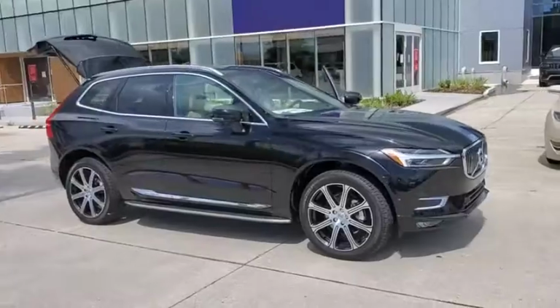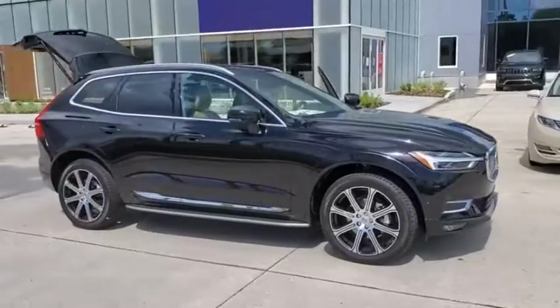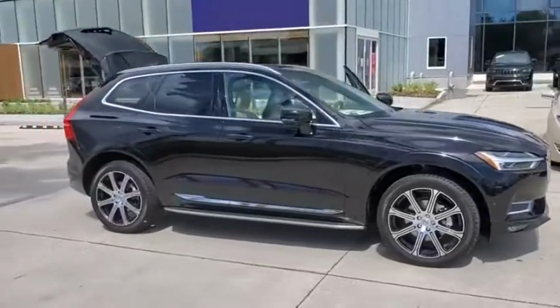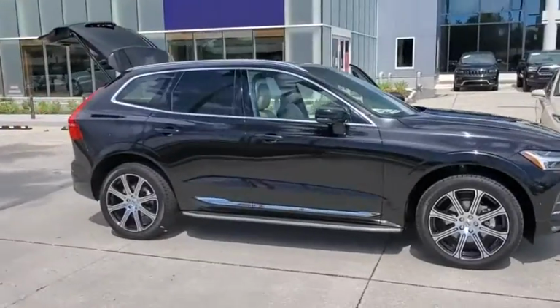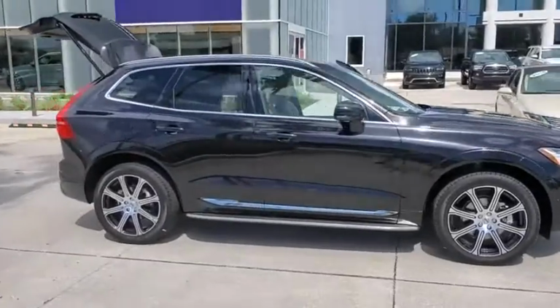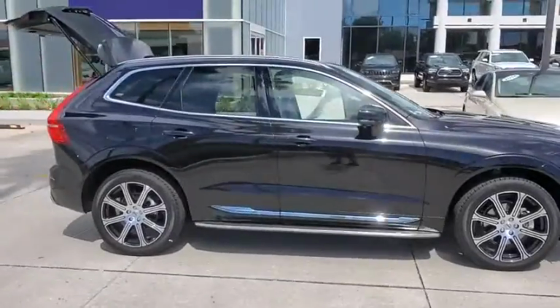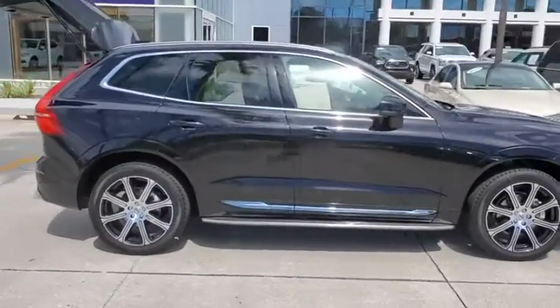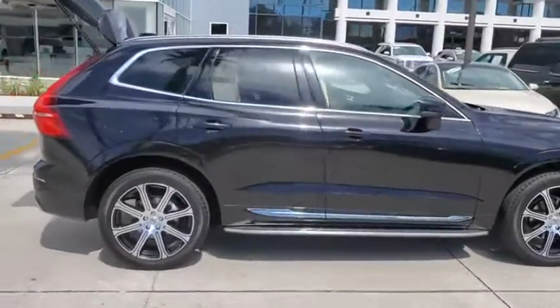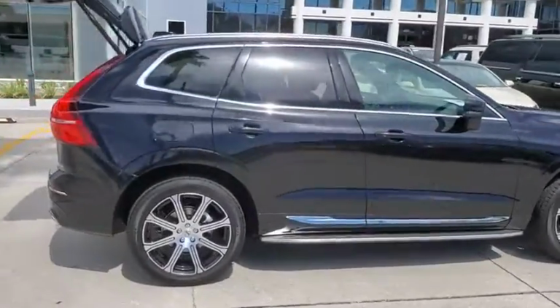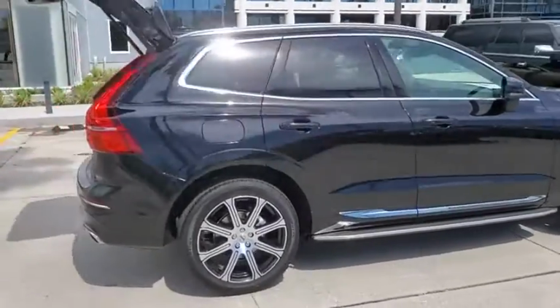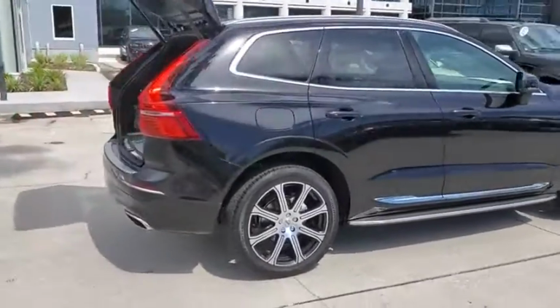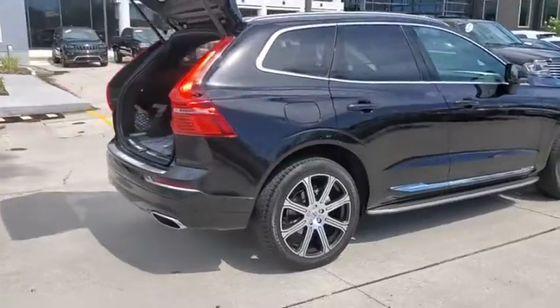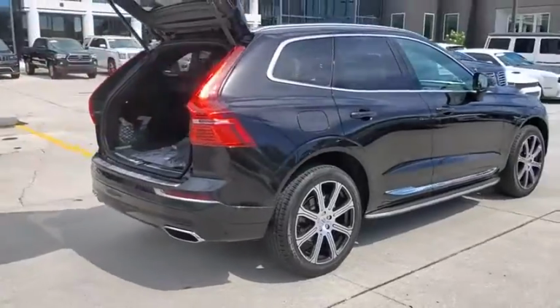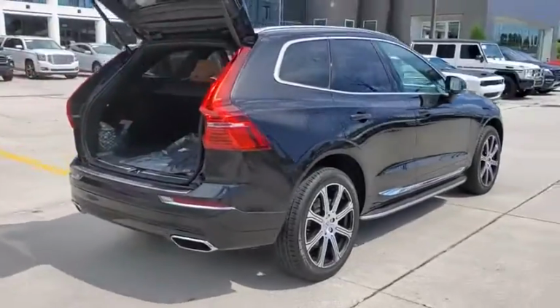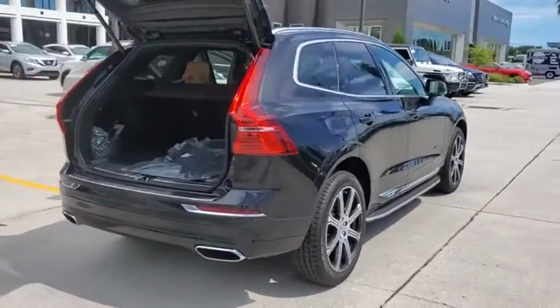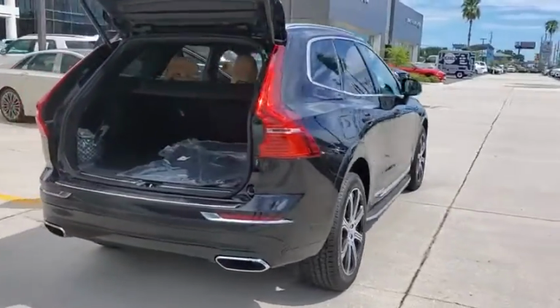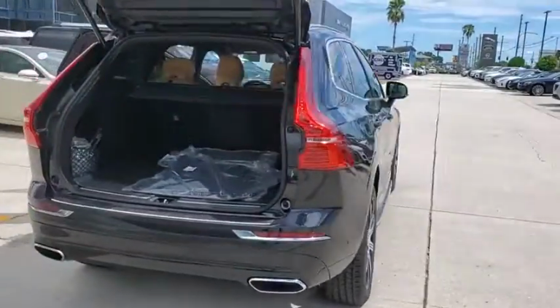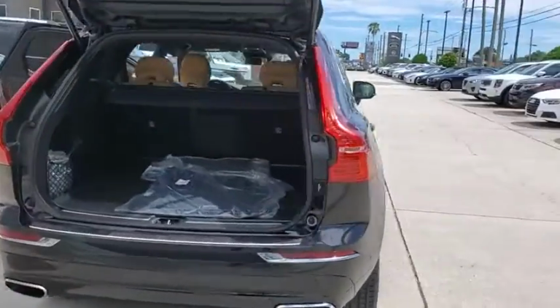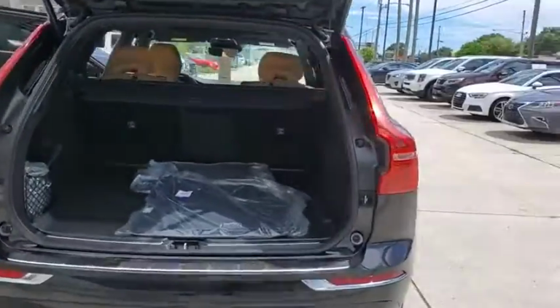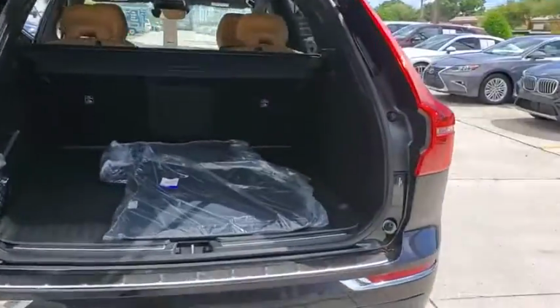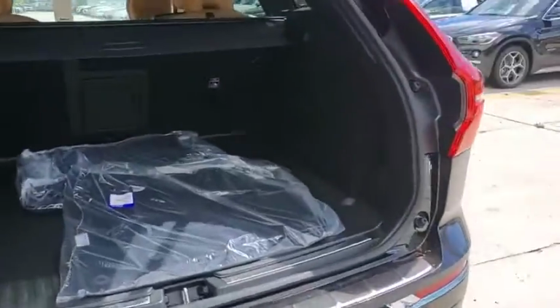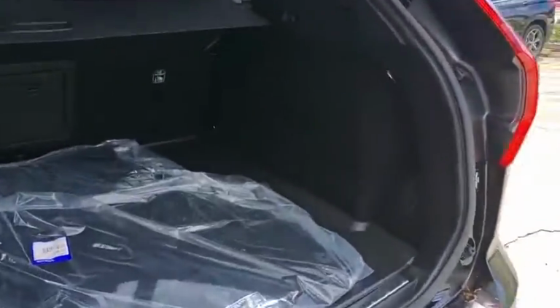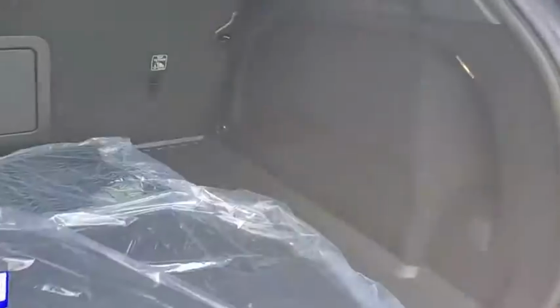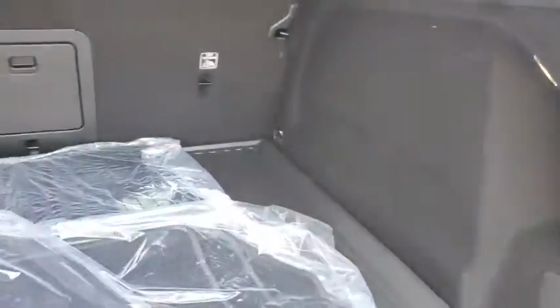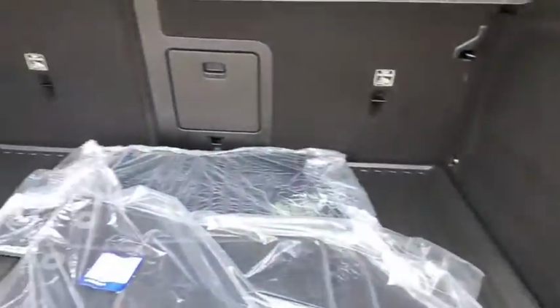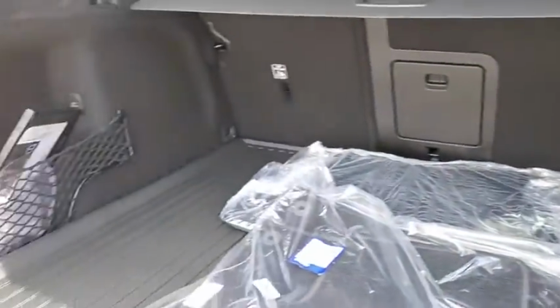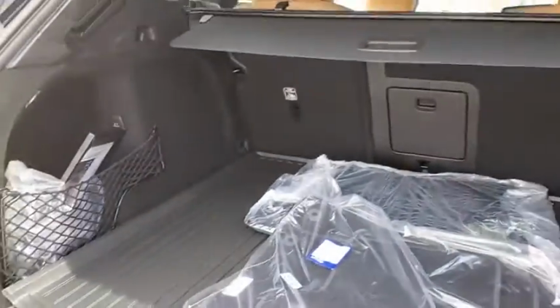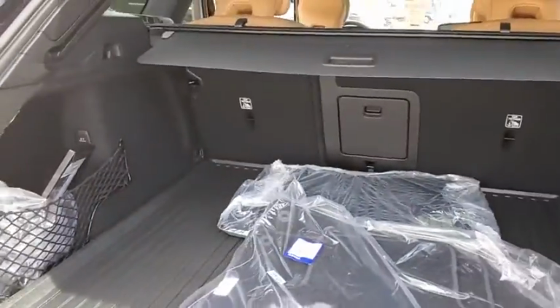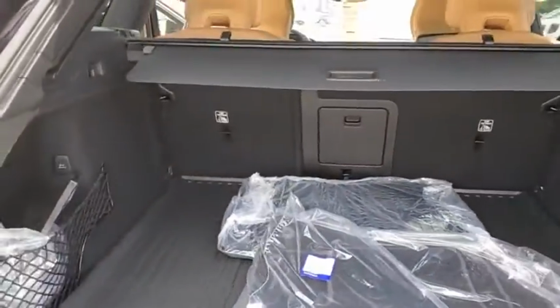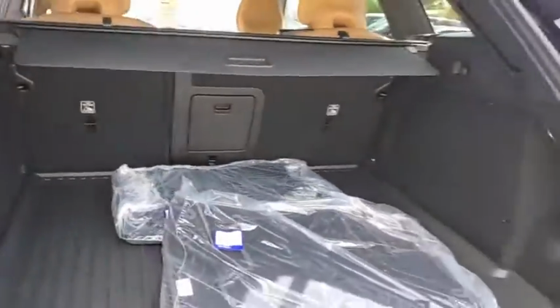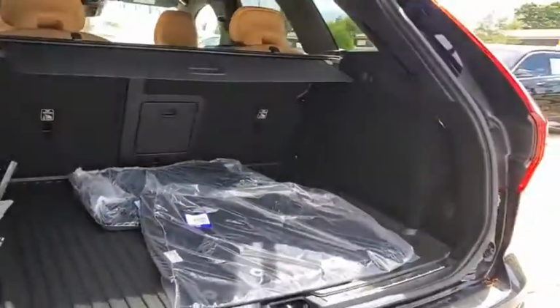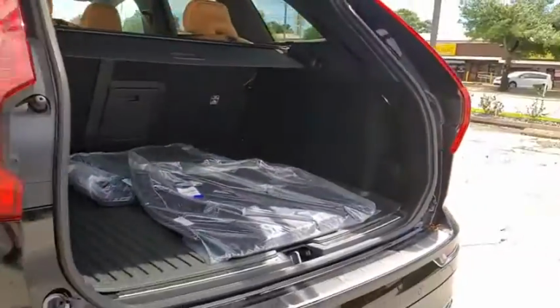We are pleased to show you the 2021 Volvo XC60. From sidewalks to pathways in the blink of an eye, the XC60 was named a Consumer's Digest Best Buy in the Cars, Pickups, Minivans, SUVs, and Hybrids category.